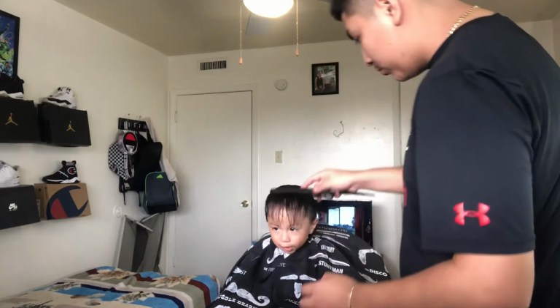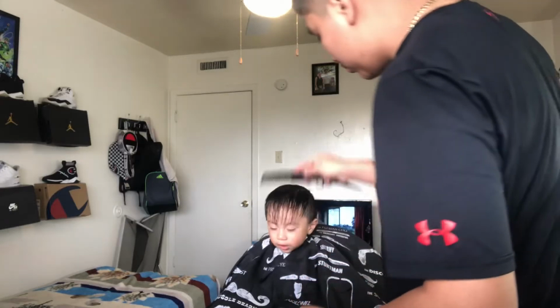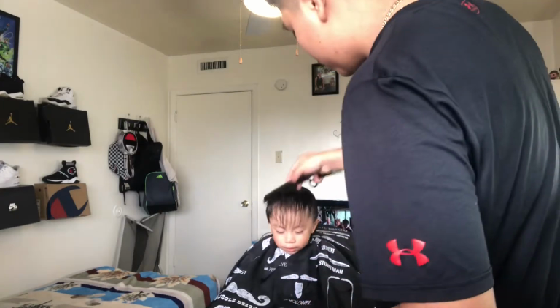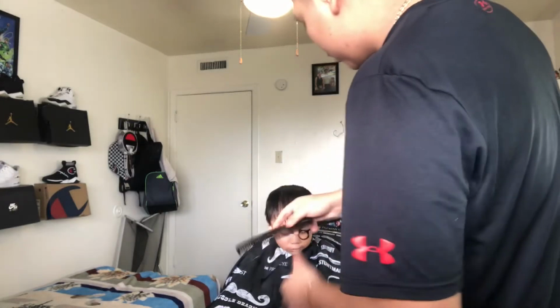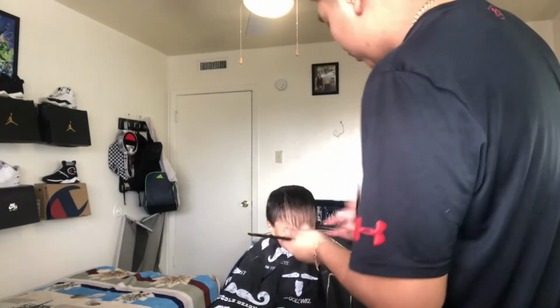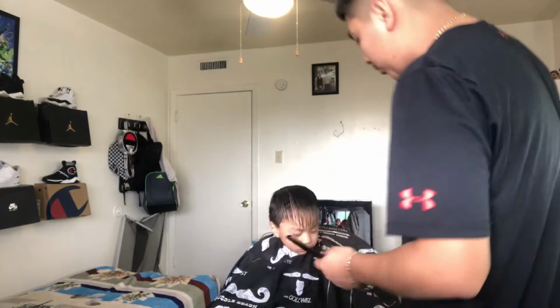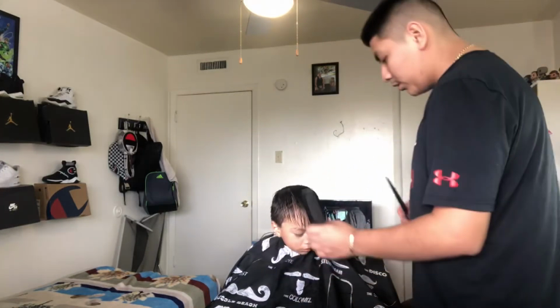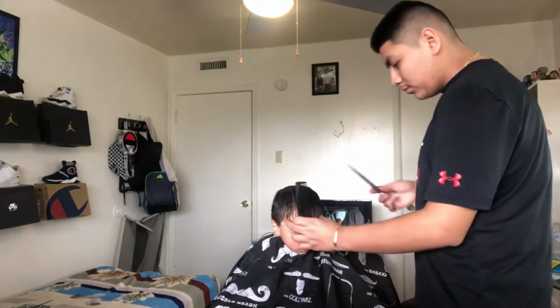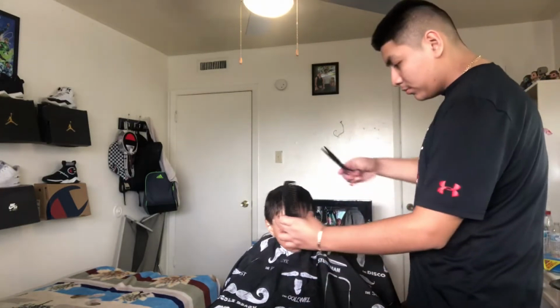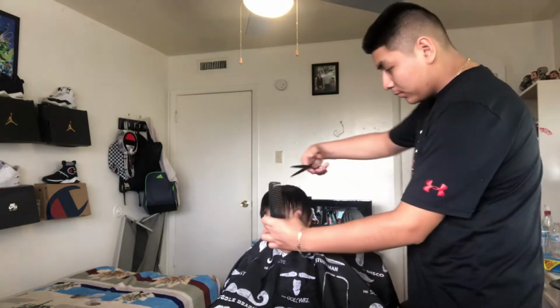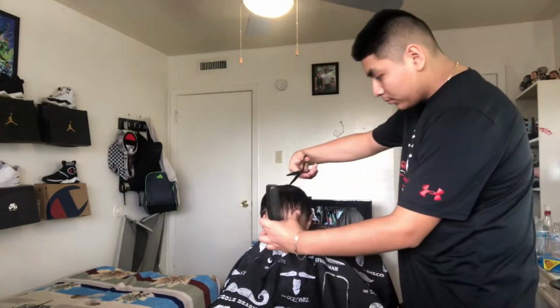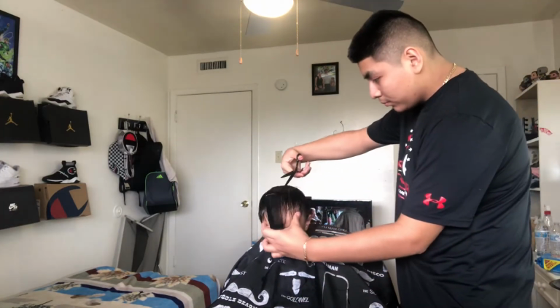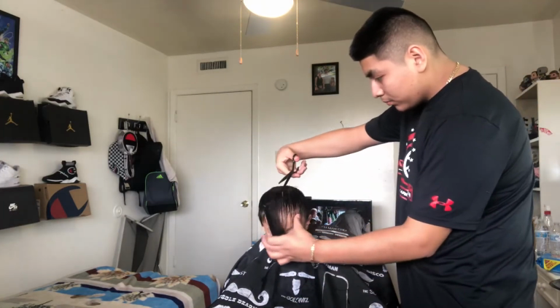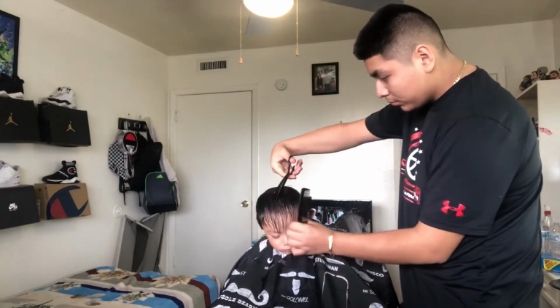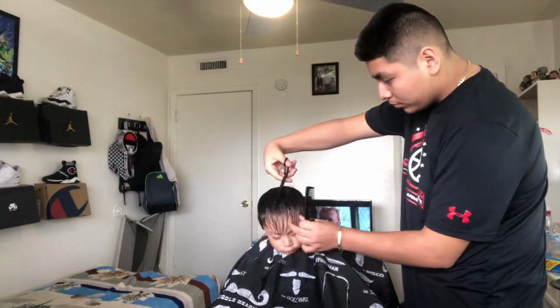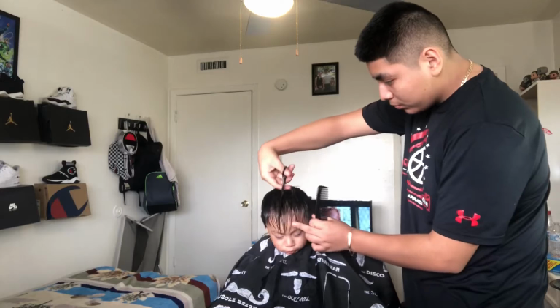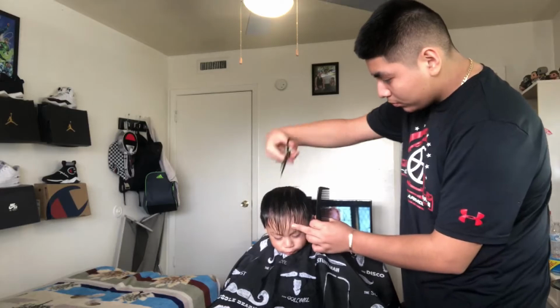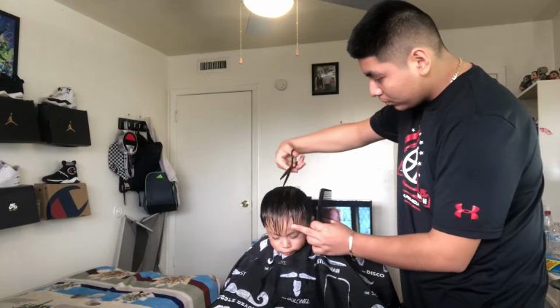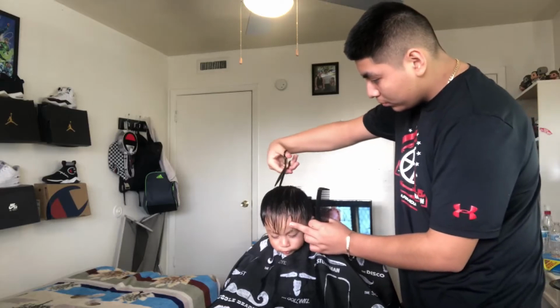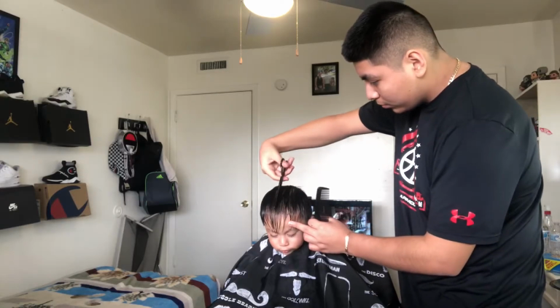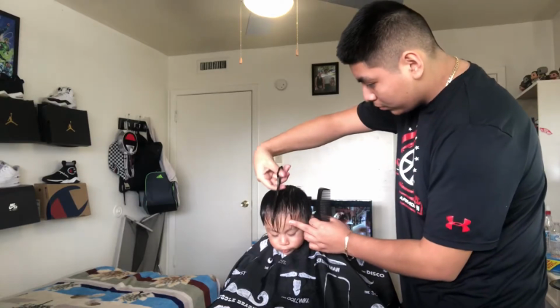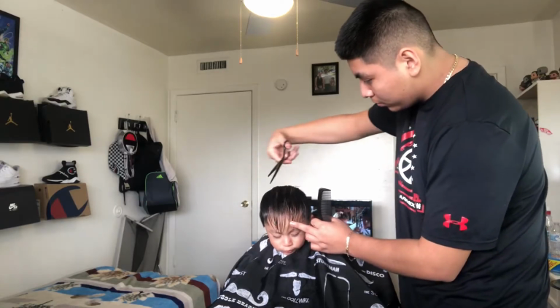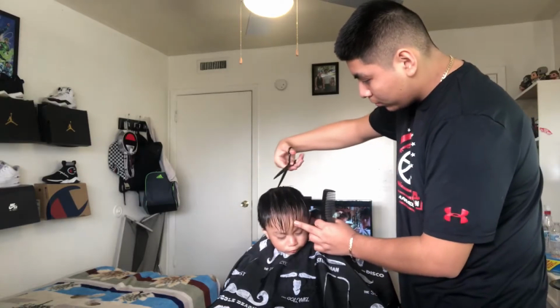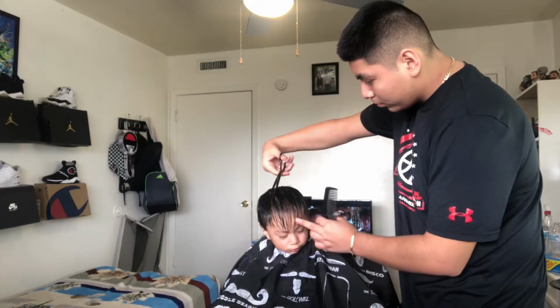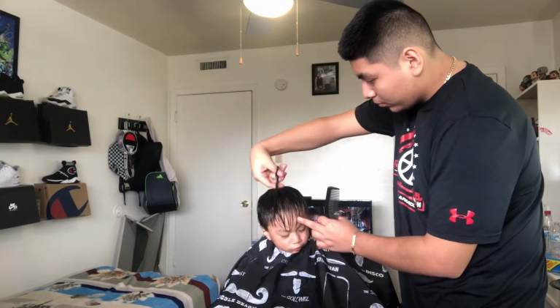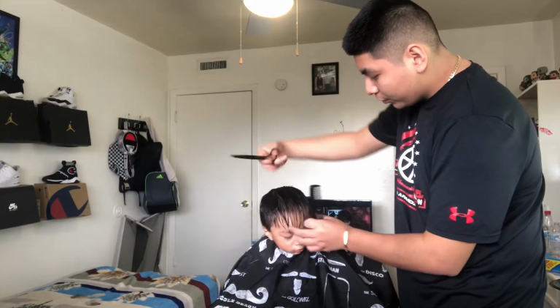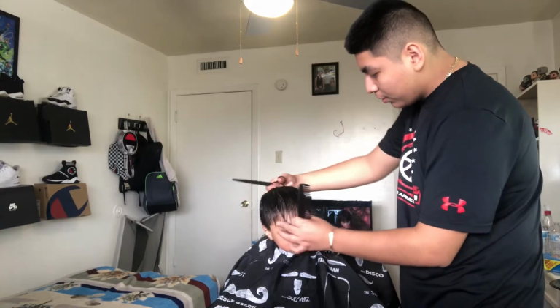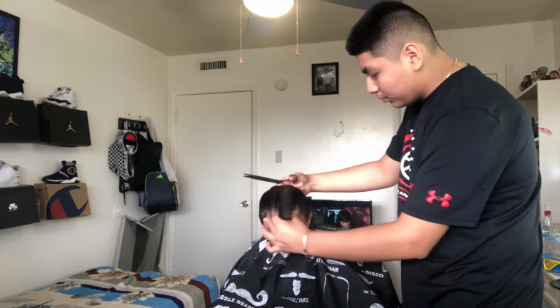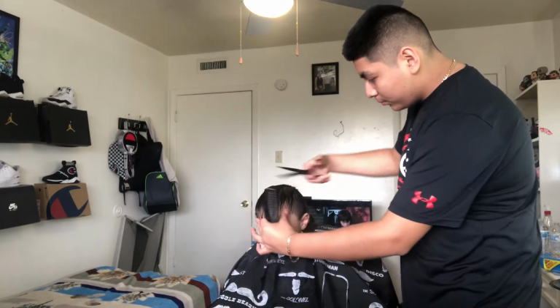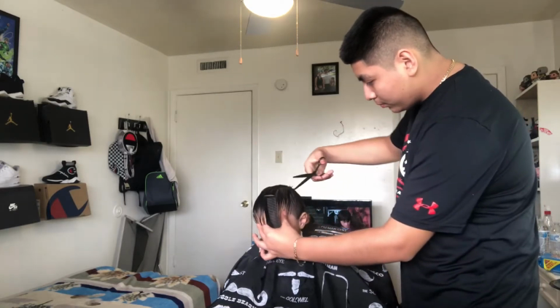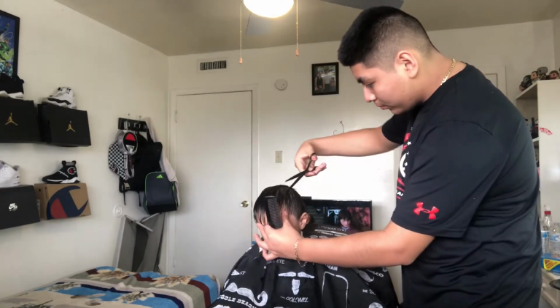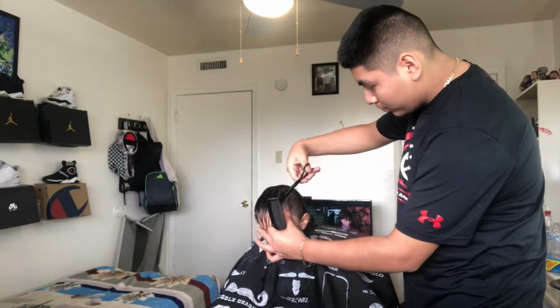Yo, what's up guys, your boy and I'm back with another video. Right now we got a two-year-old kid with a crop top. He's getting like a mid fade and right now I started off cutting the top a little bit.